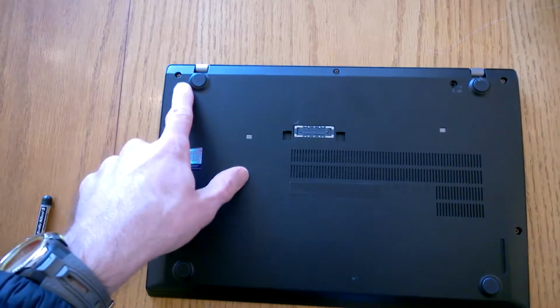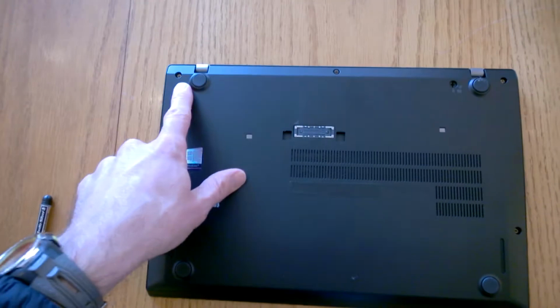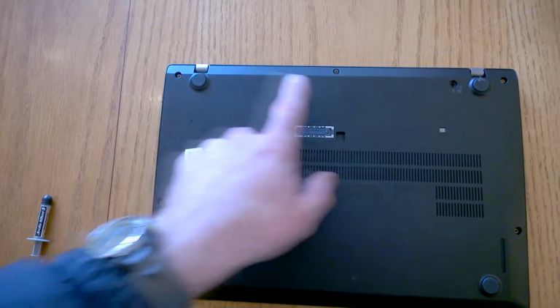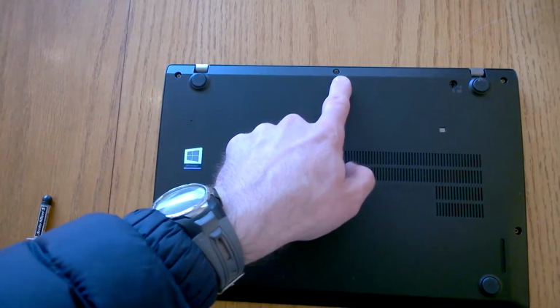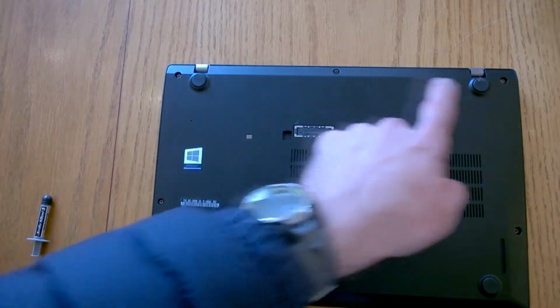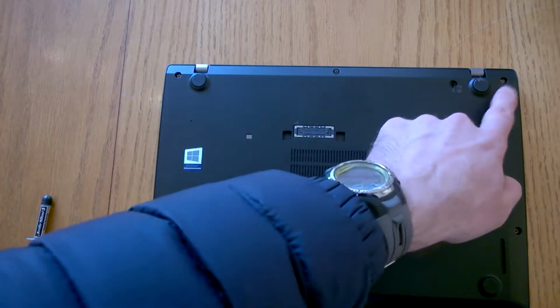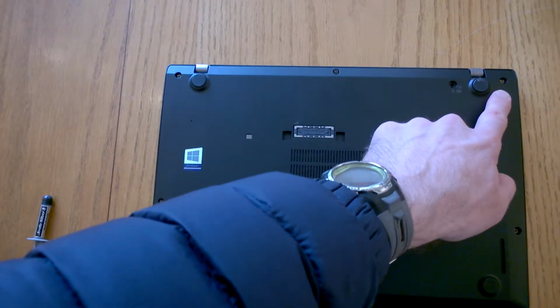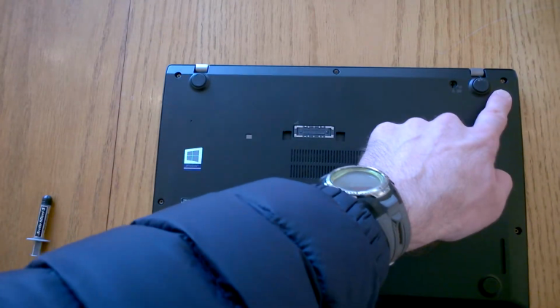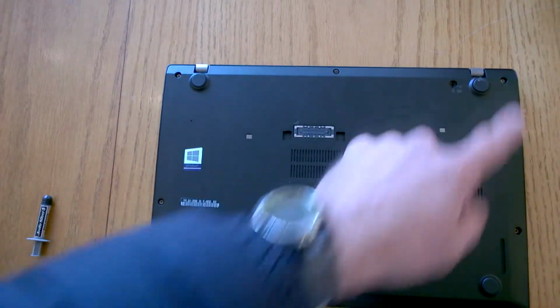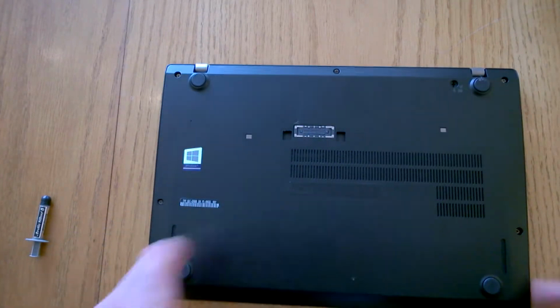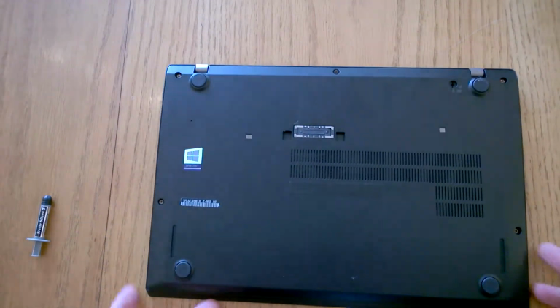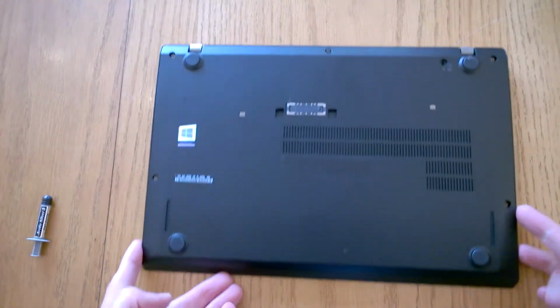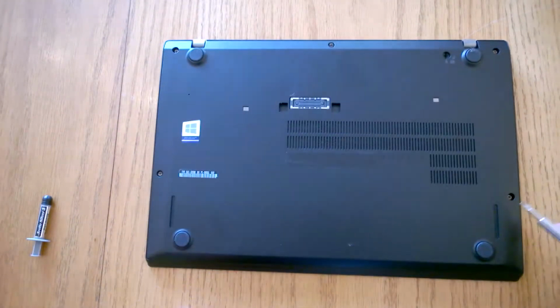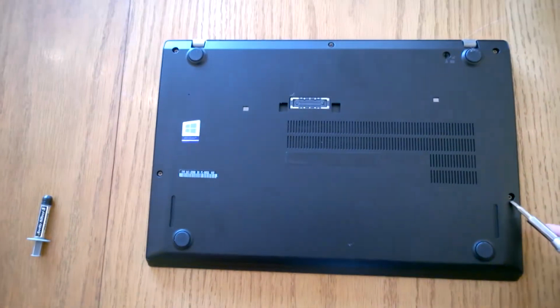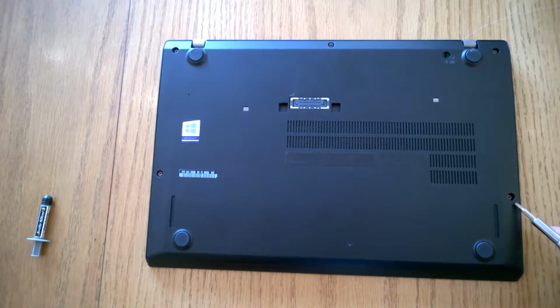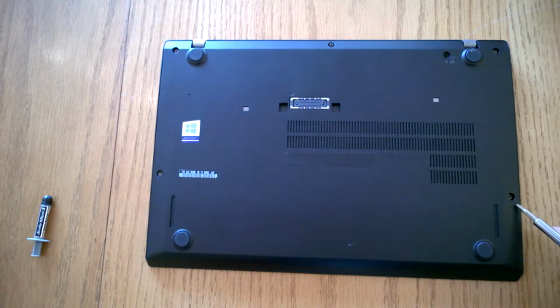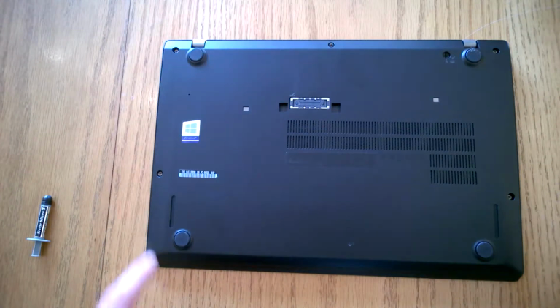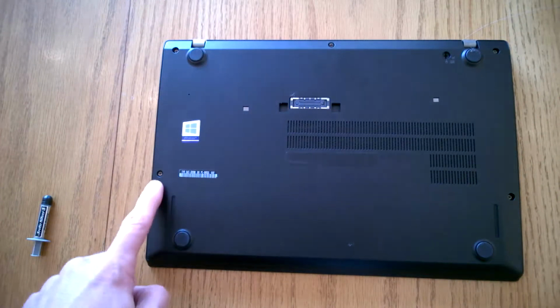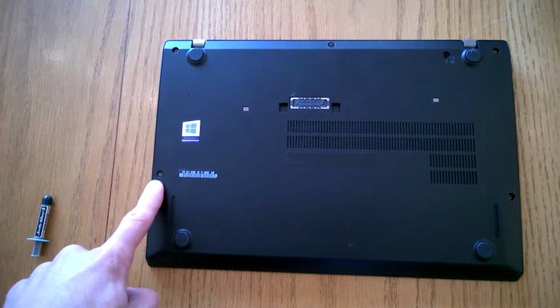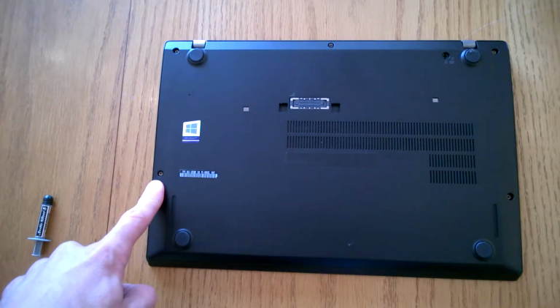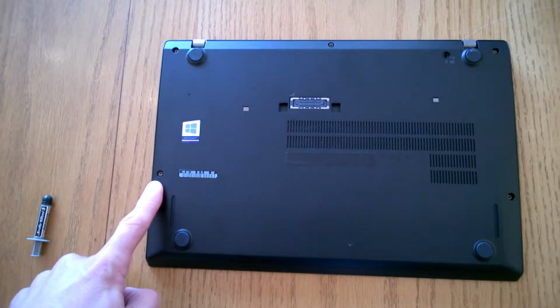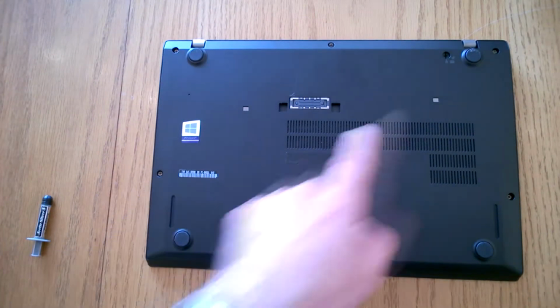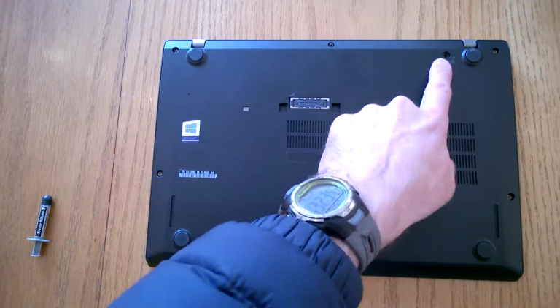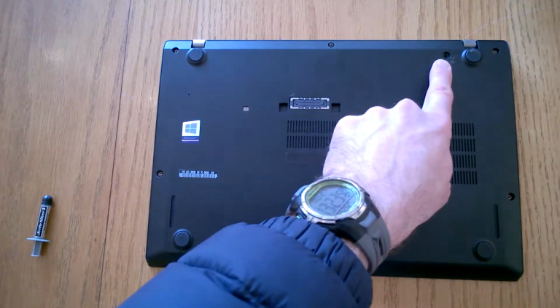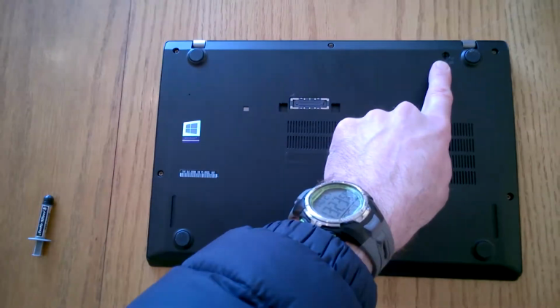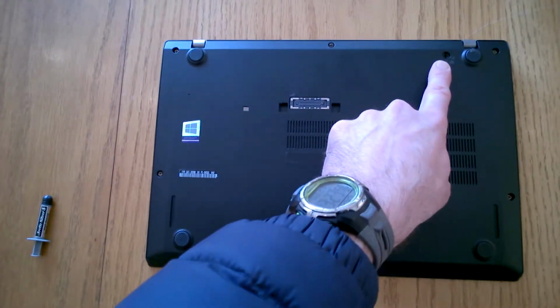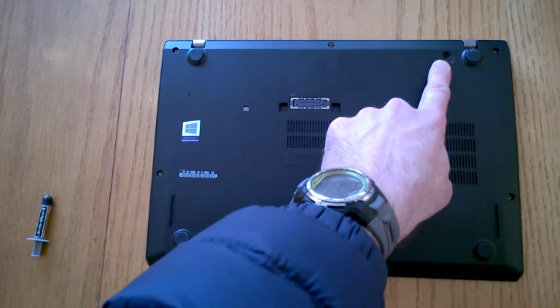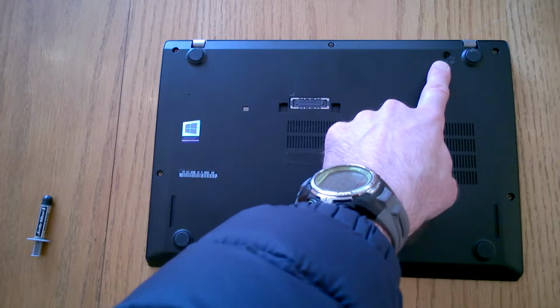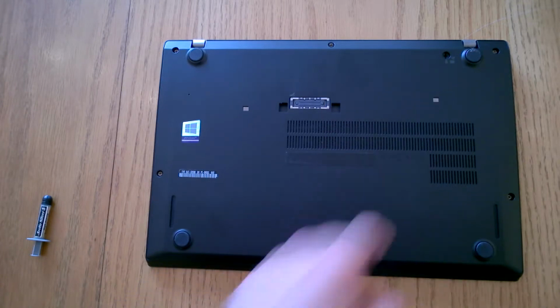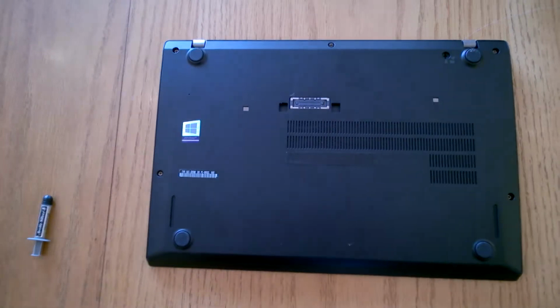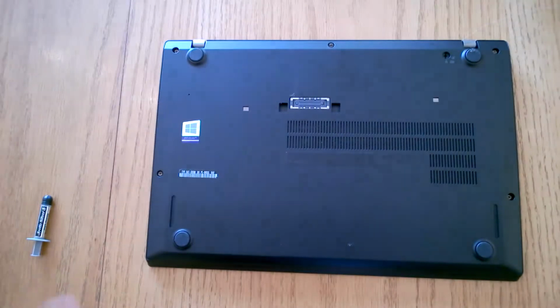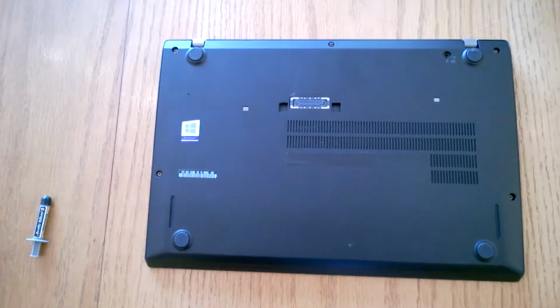So we've got one, two, three, four here, and five screws. Ignore that one — that's to do with the keyboard to unlock it. So let's get going.